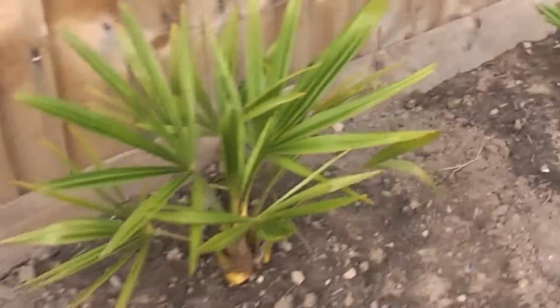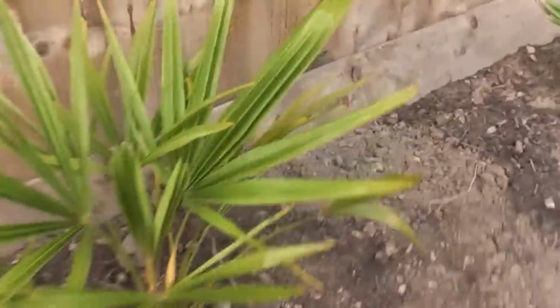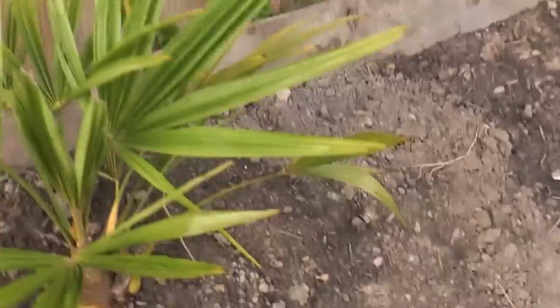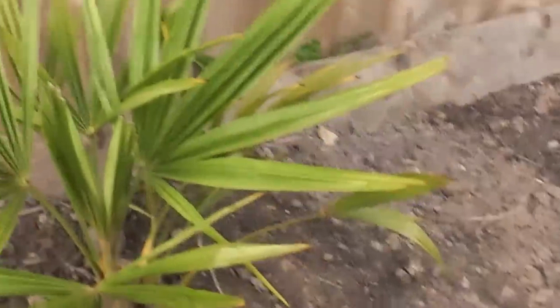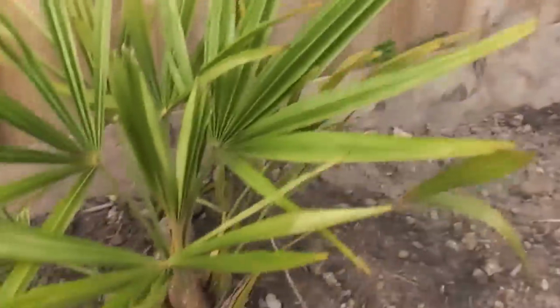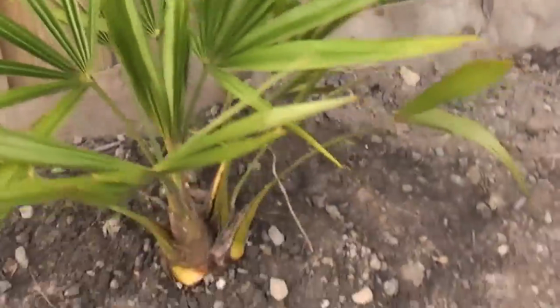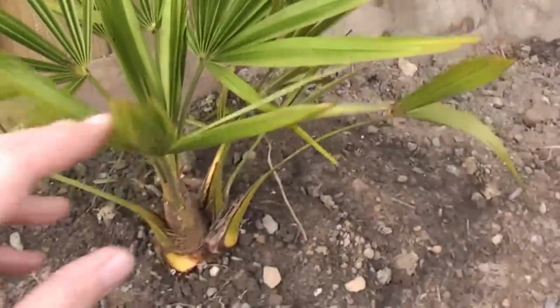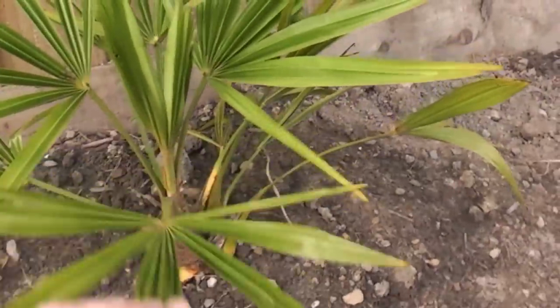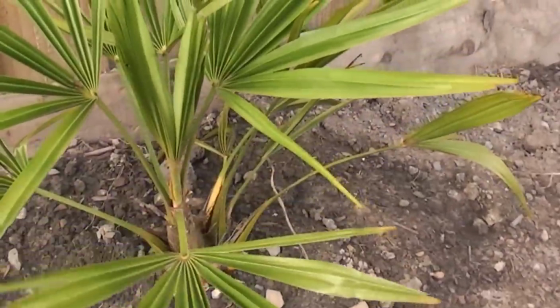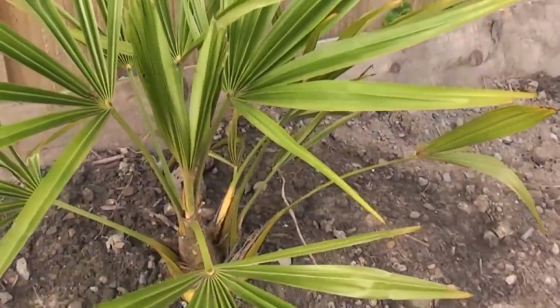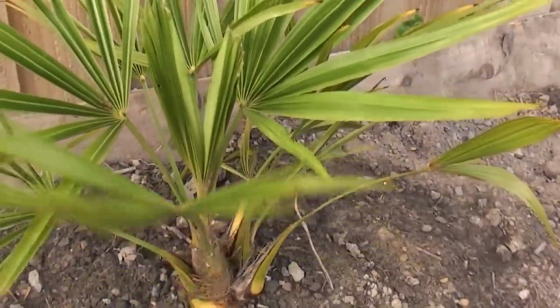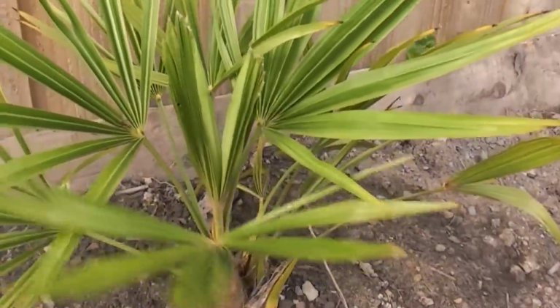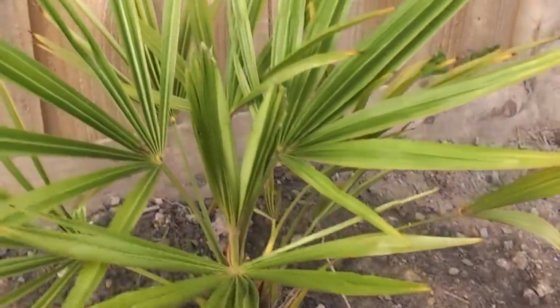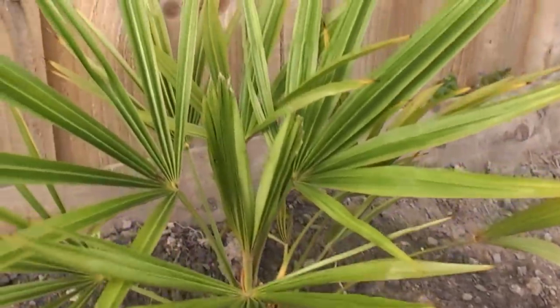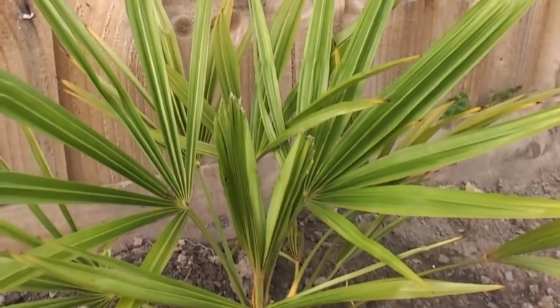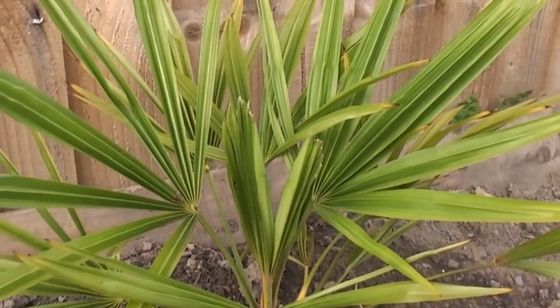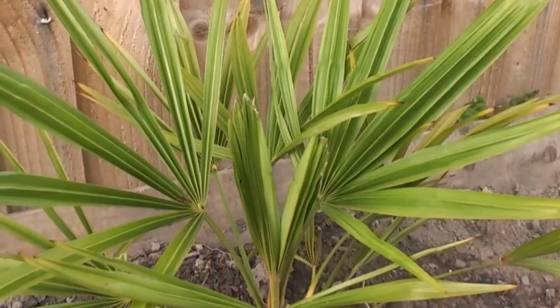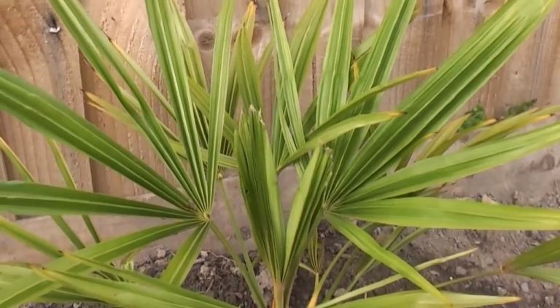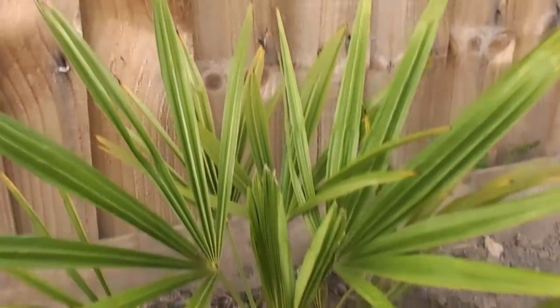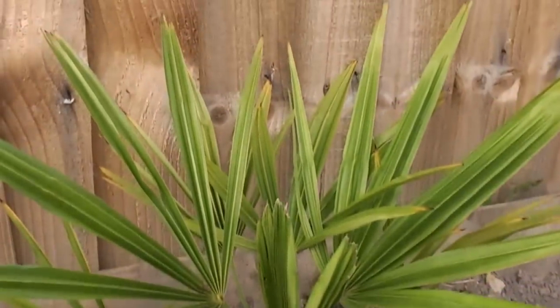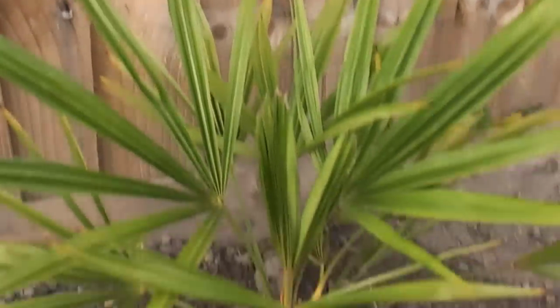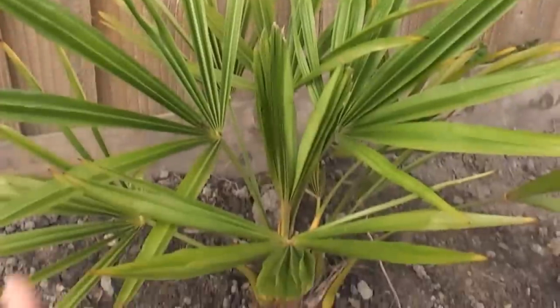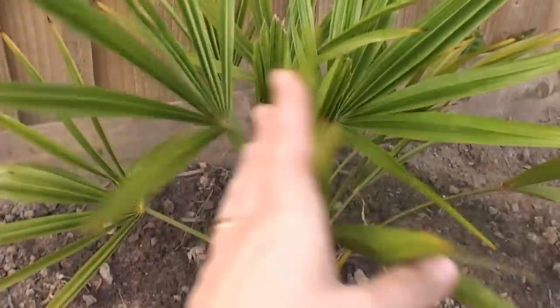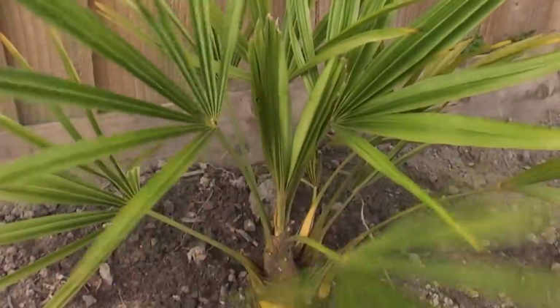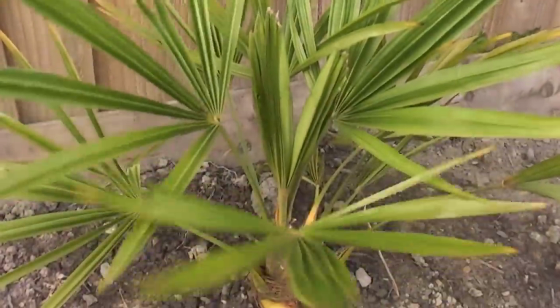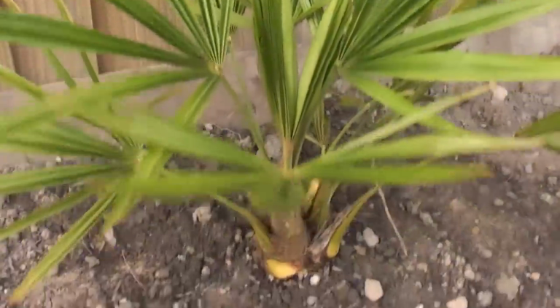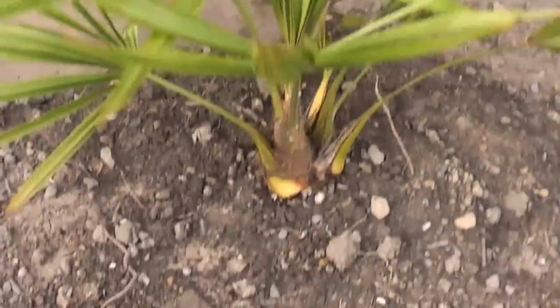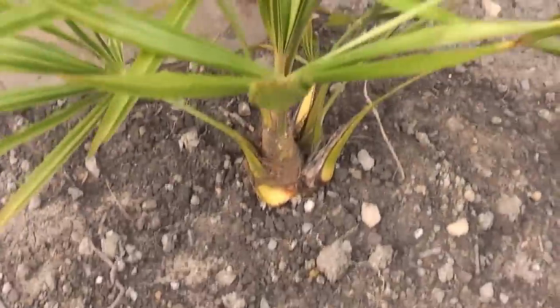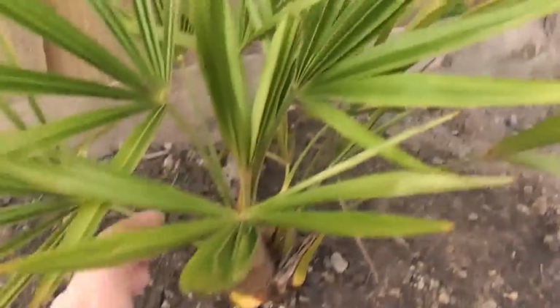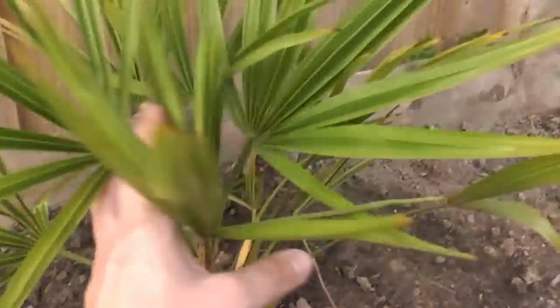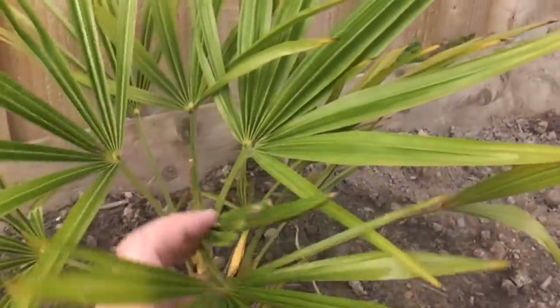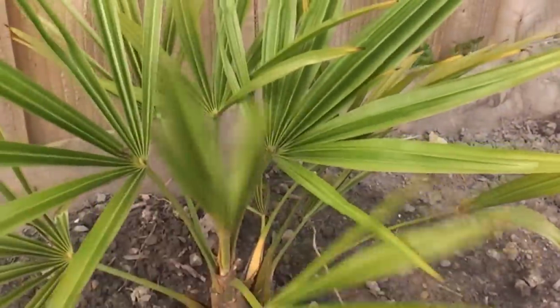Now the fourth palm is a standard Trachycarpus fortunei 49. It's got quite stiff leaves — that's the standard form.